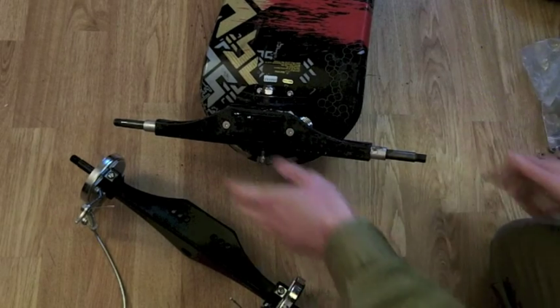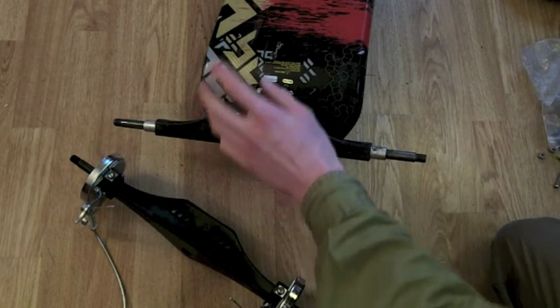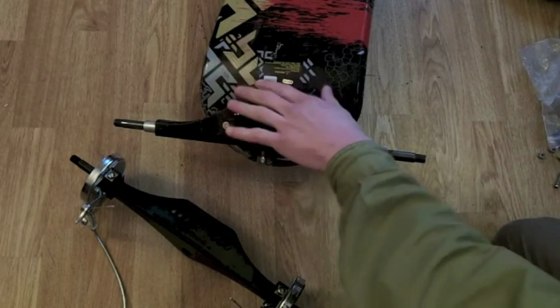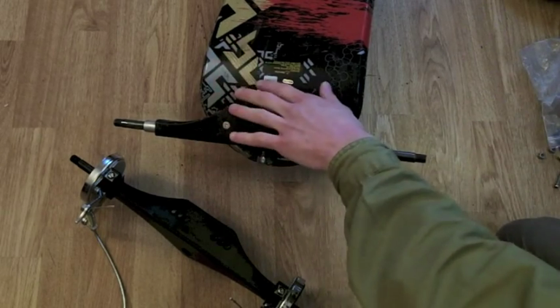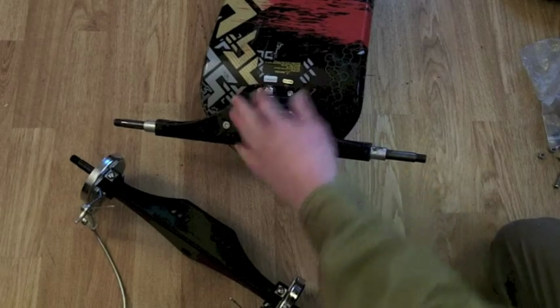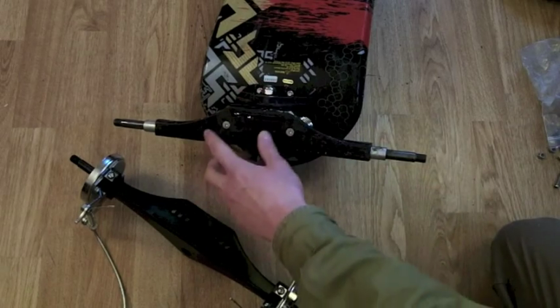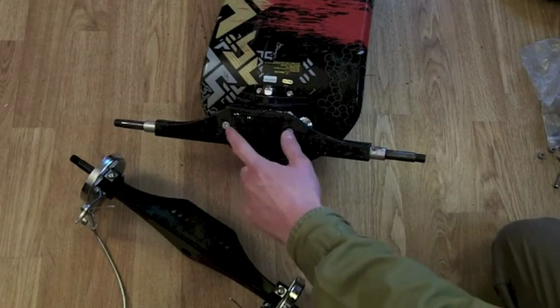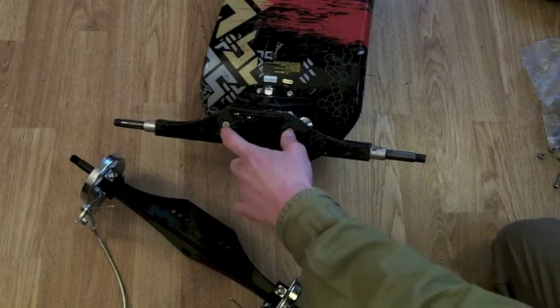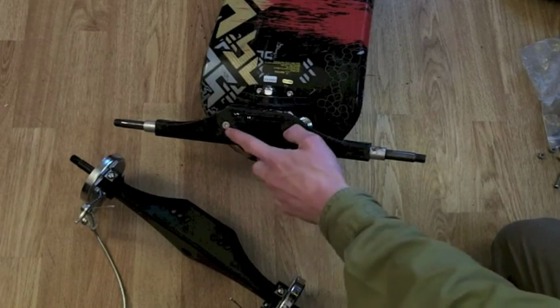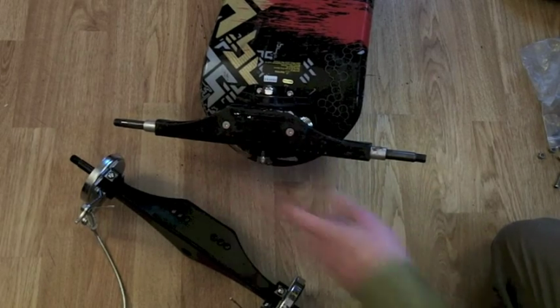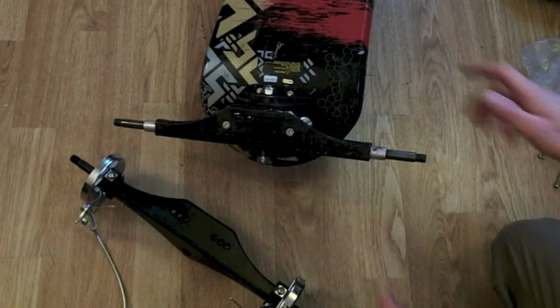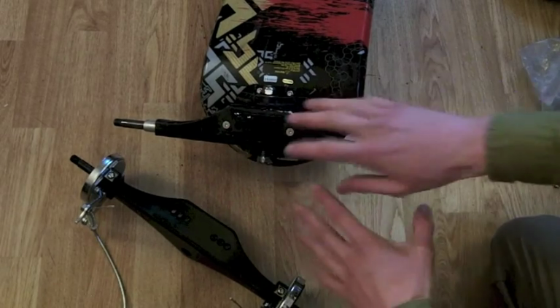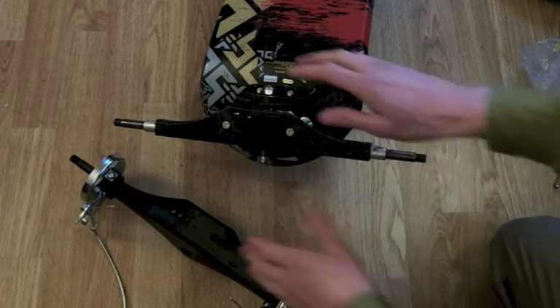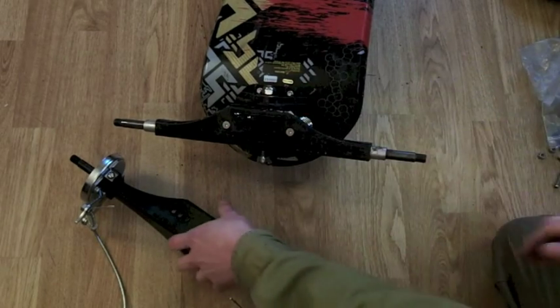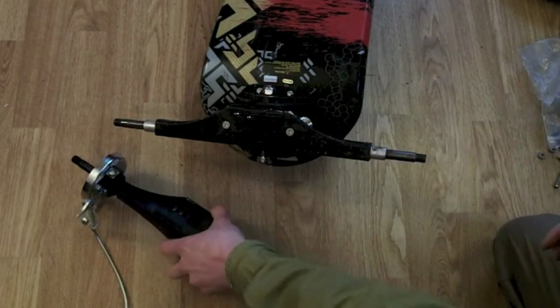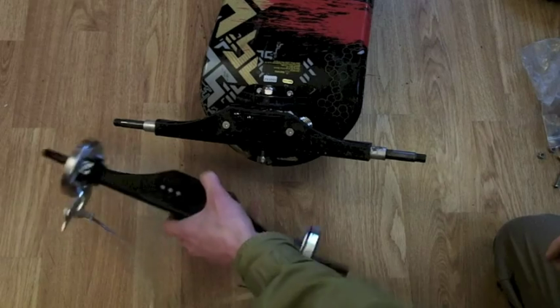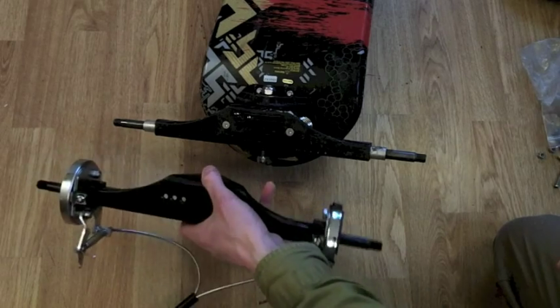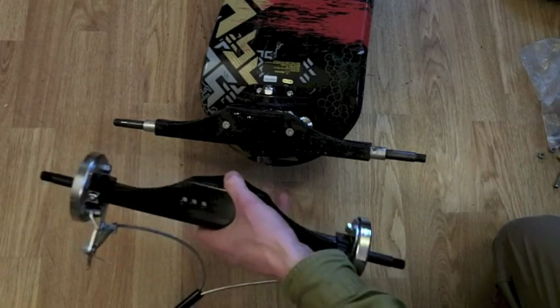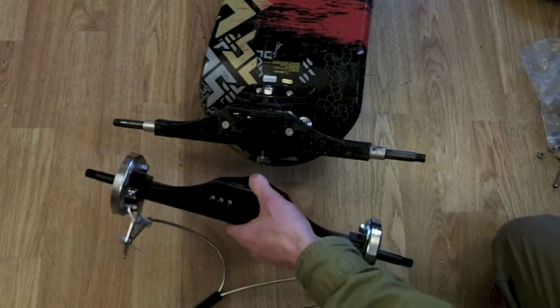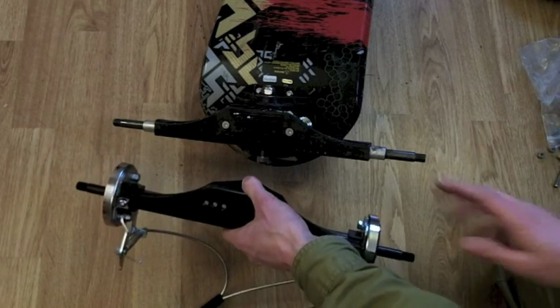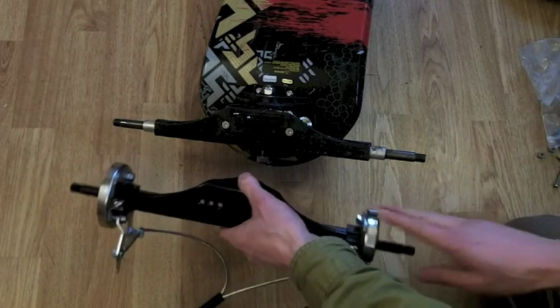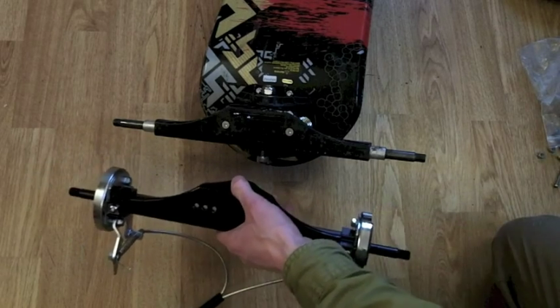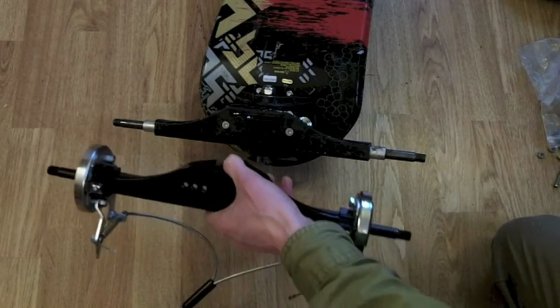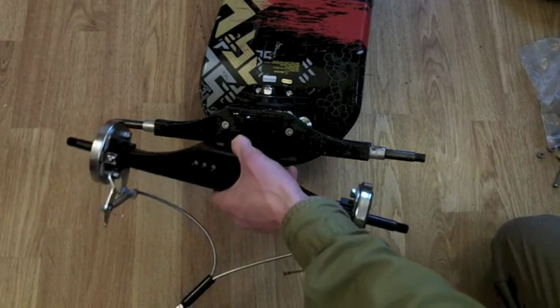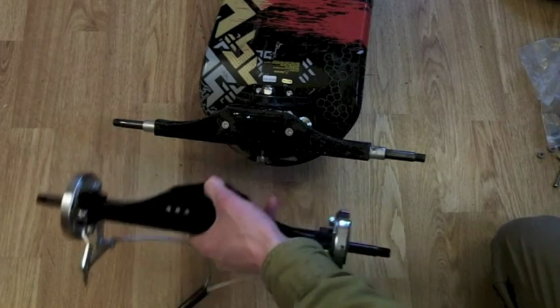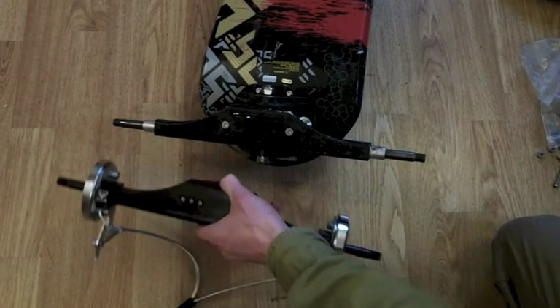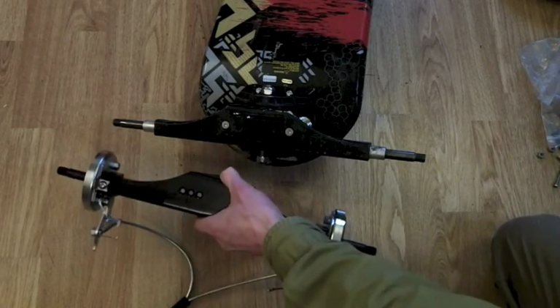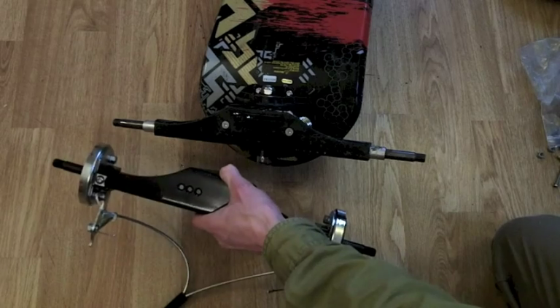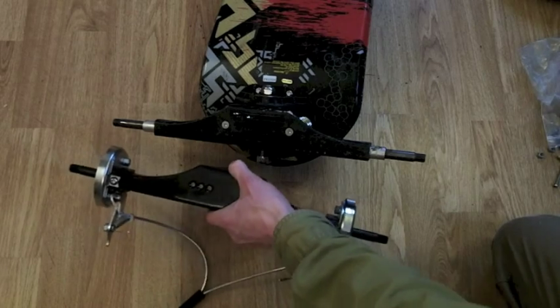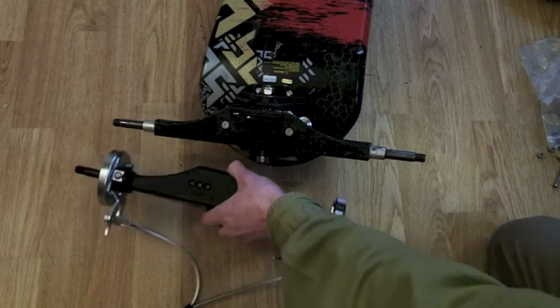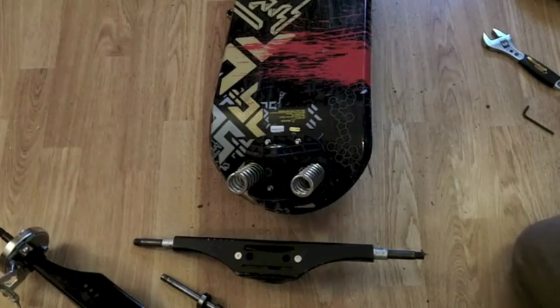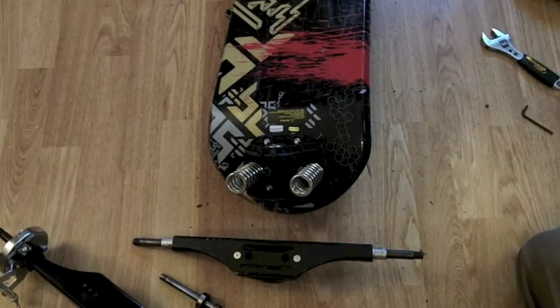When I unscrew the big bolt here, and those two, this is all going to fall into place perfectly for the new trucks with the drum brakes to slot nicely in. Hopefully.